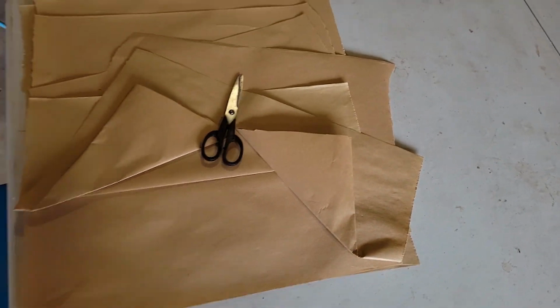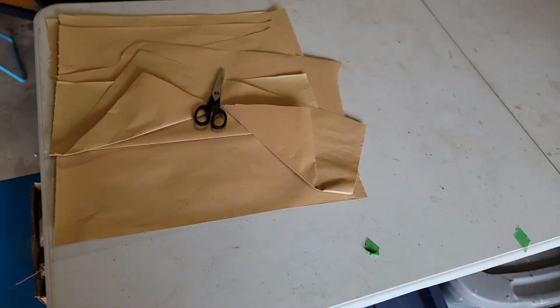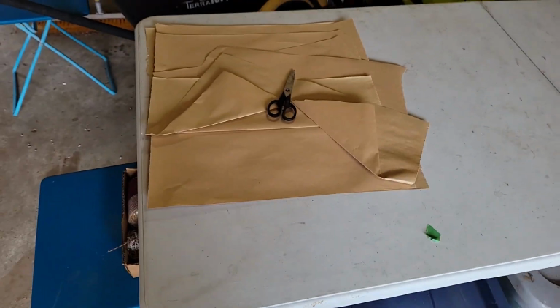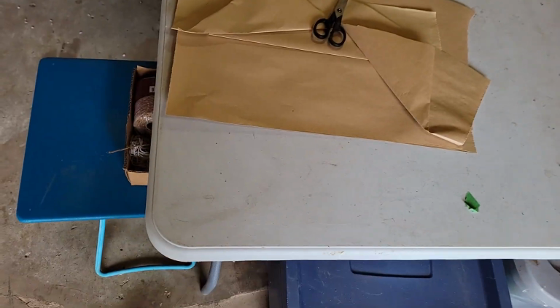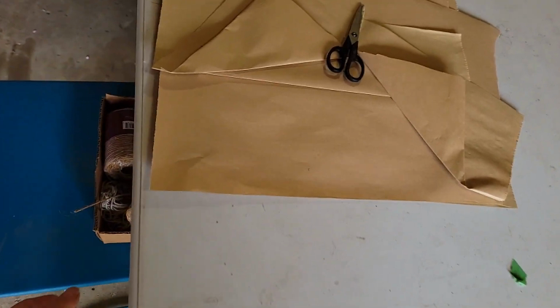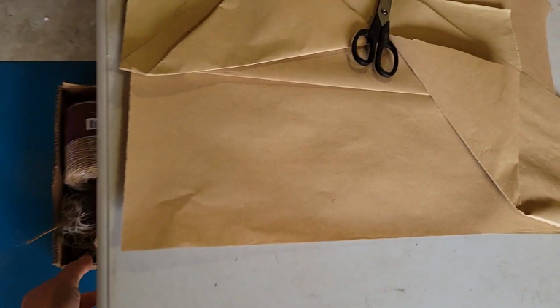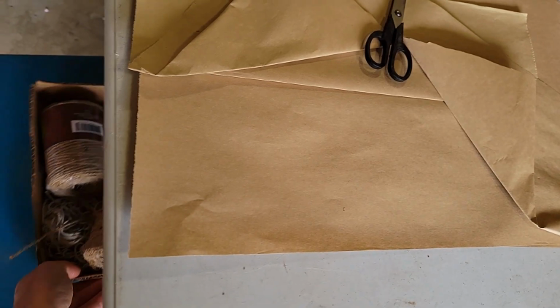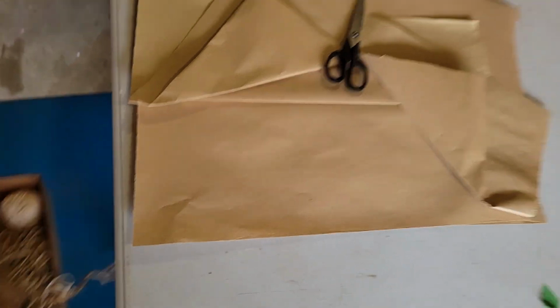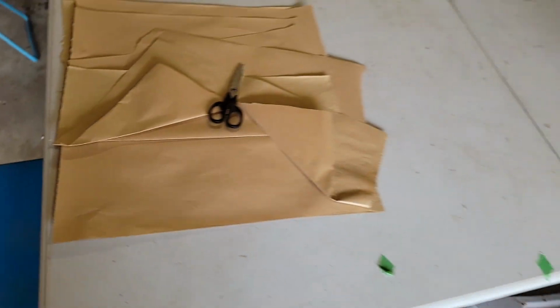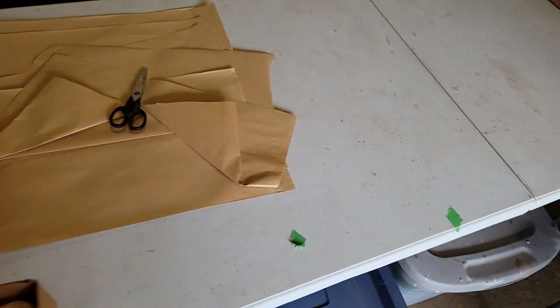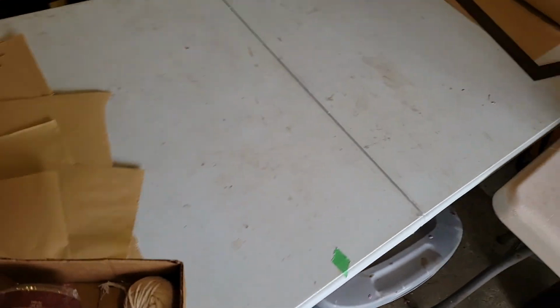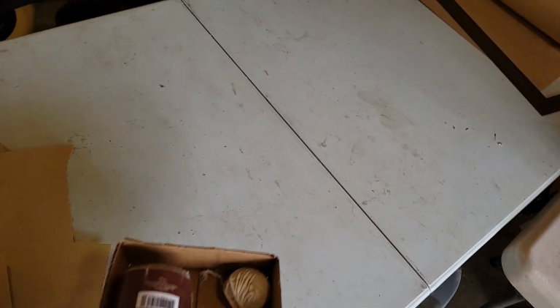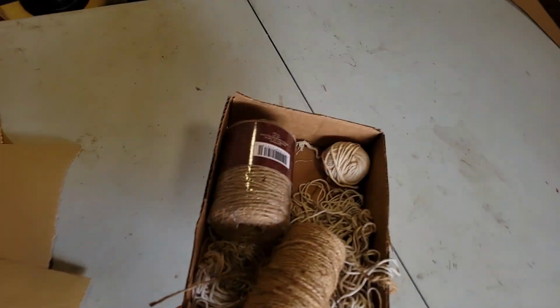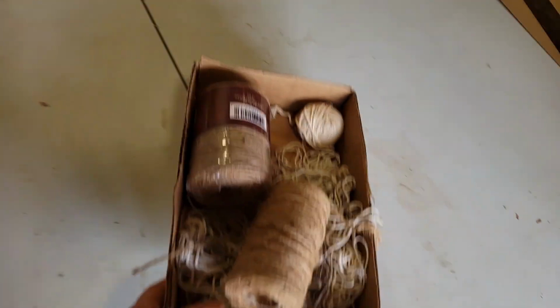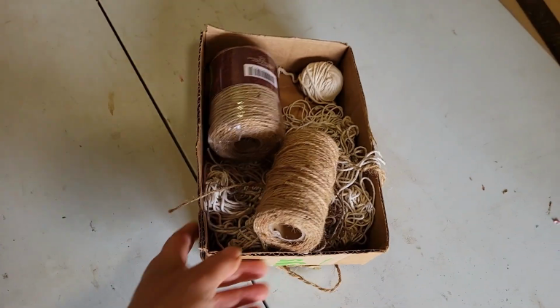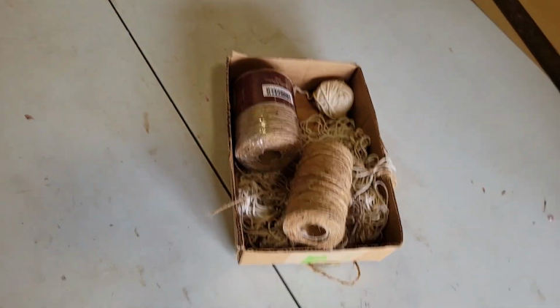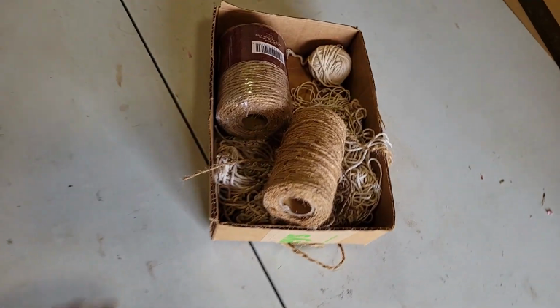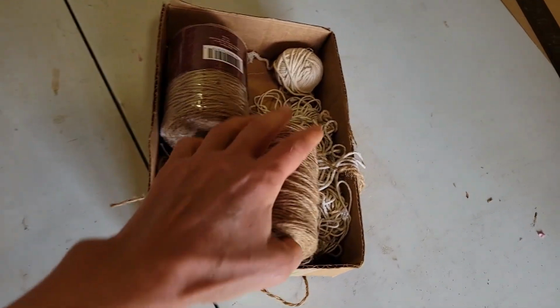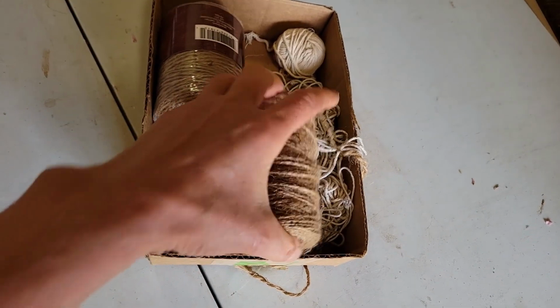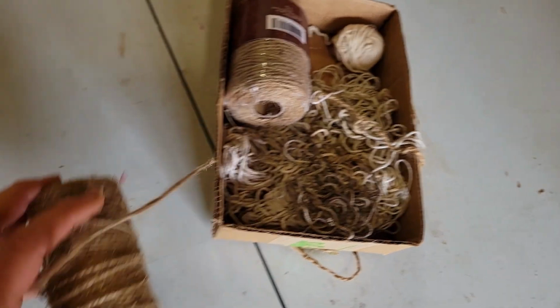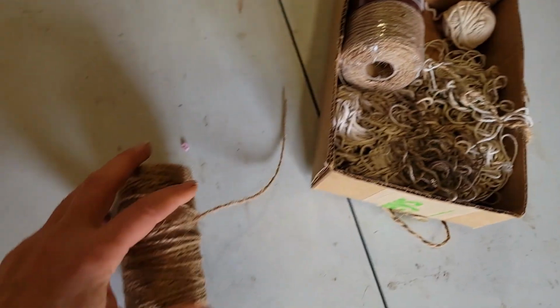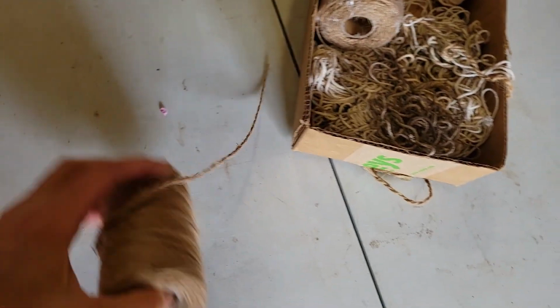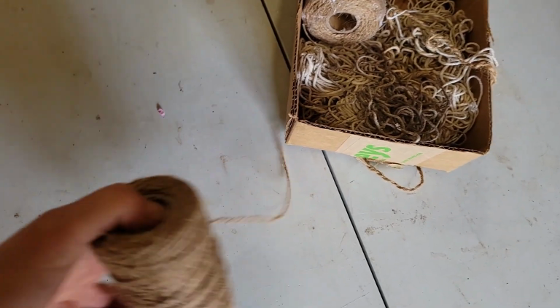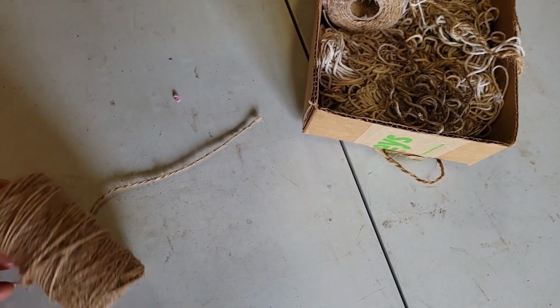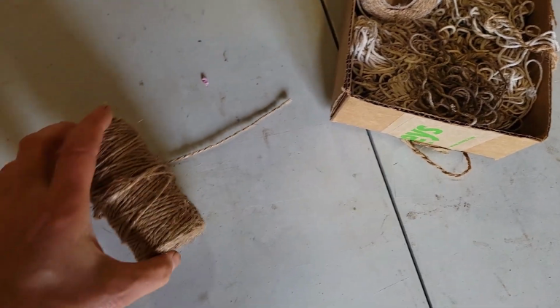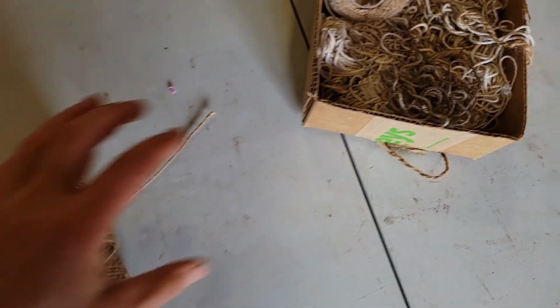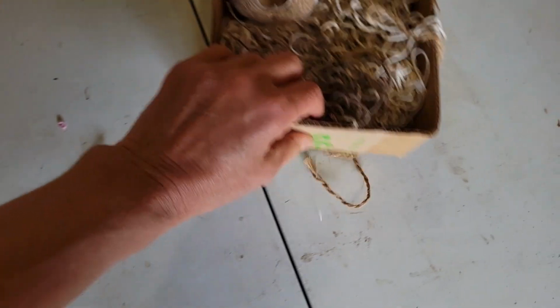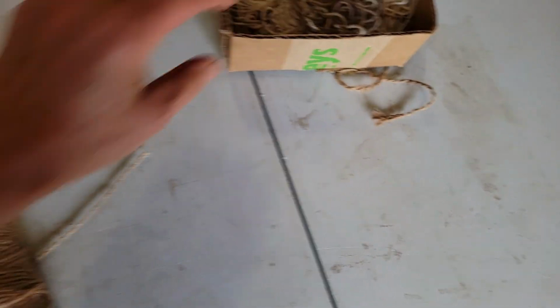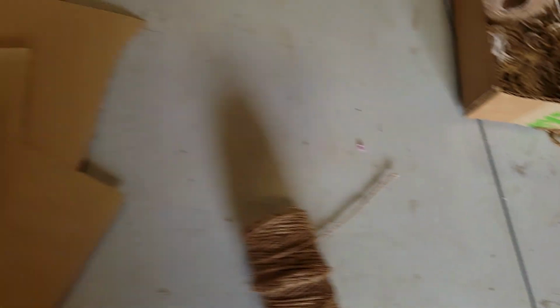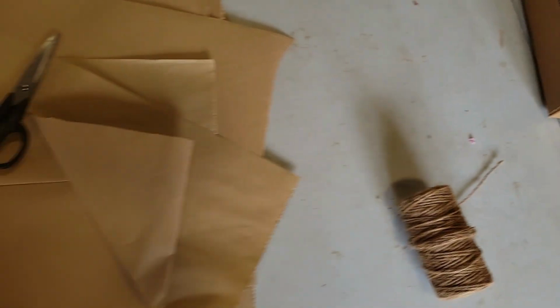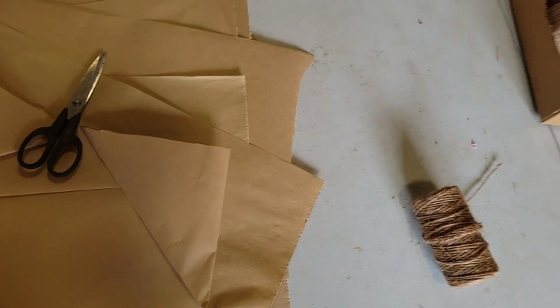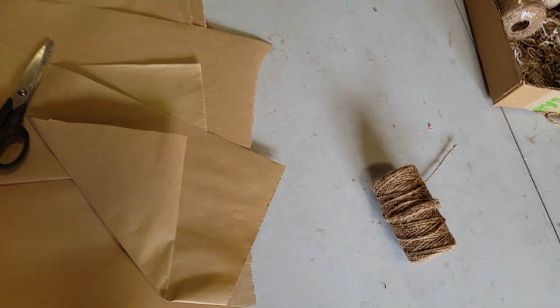When I make the bouquets I don't use rubber bands — rubber bands just never break down, they stick around forever — so I like to use twine. I learned that from Noble Flowers, thank you.